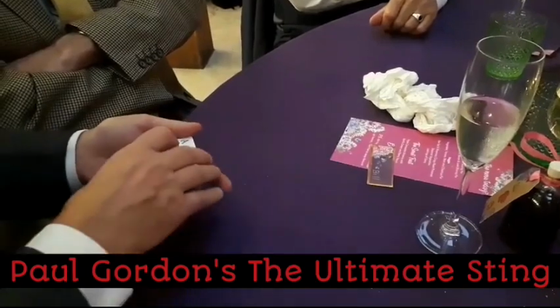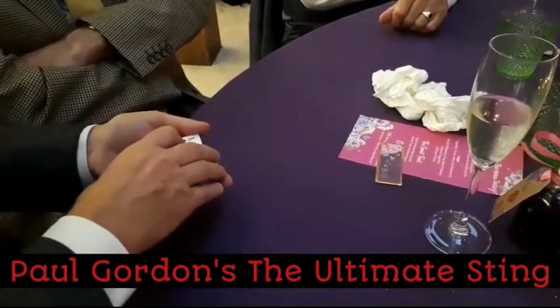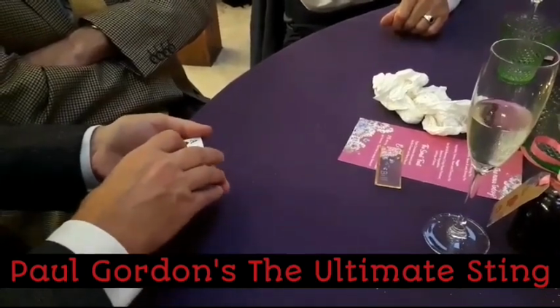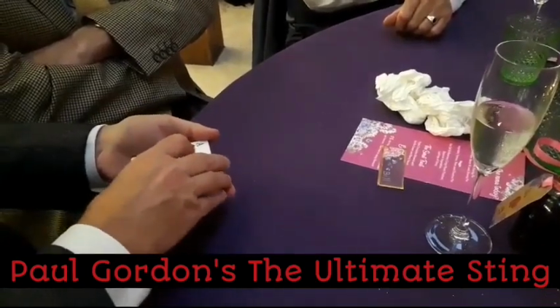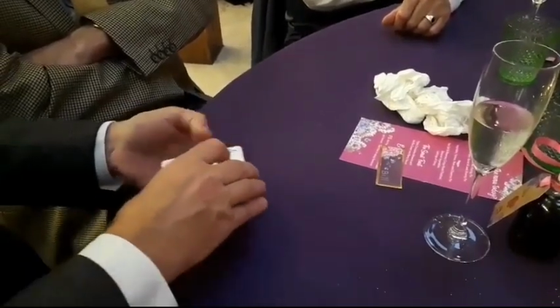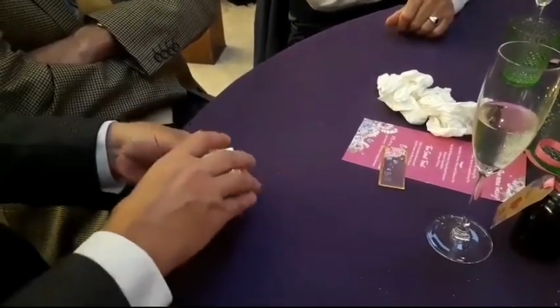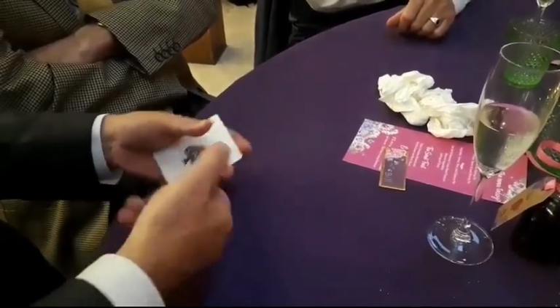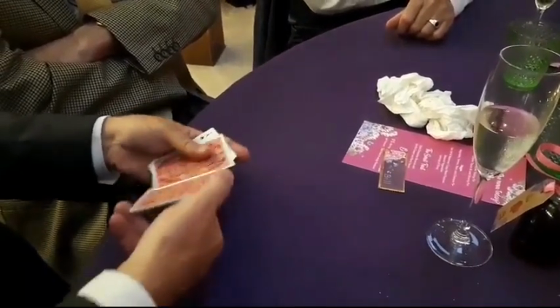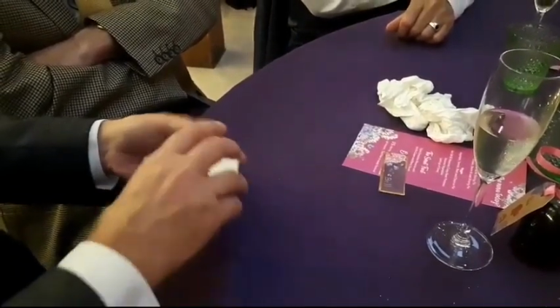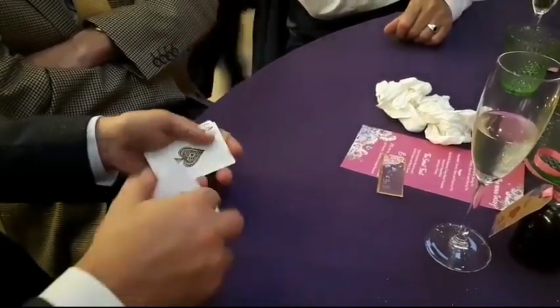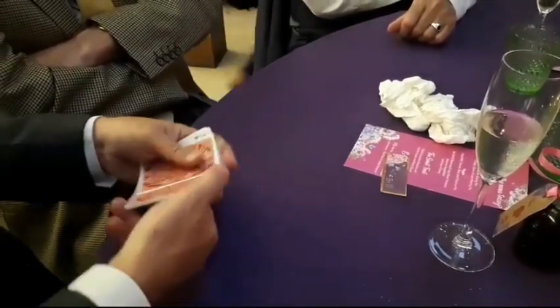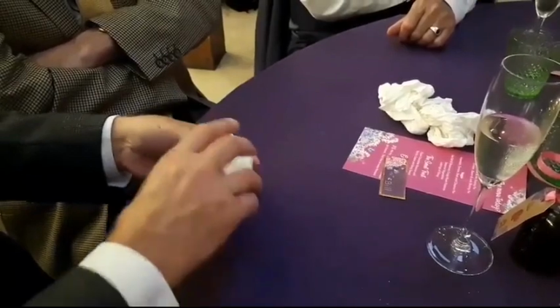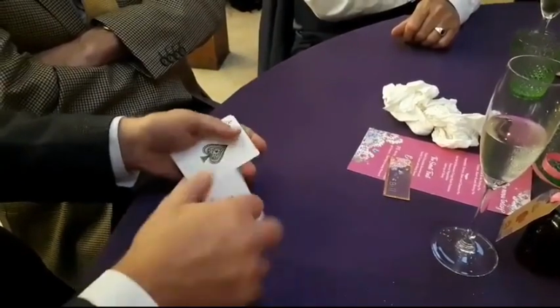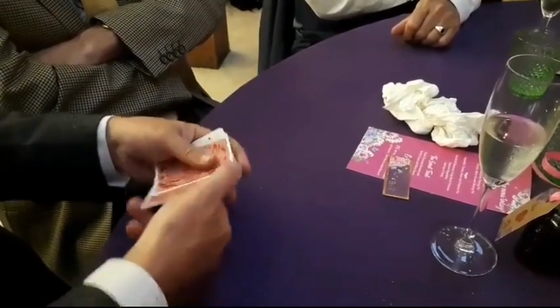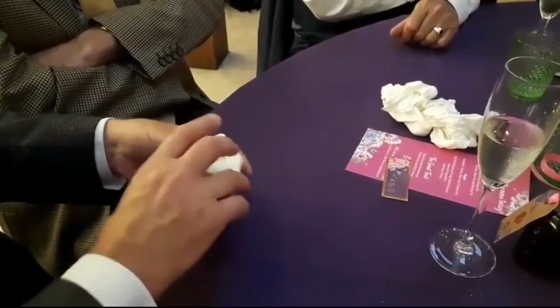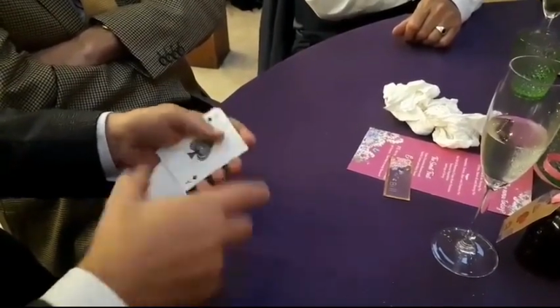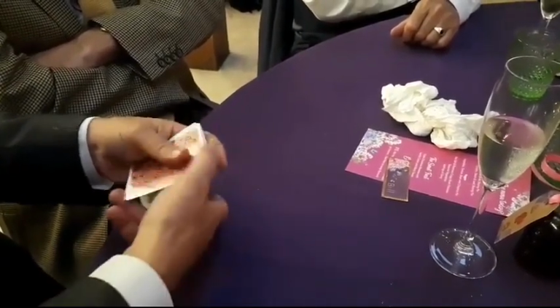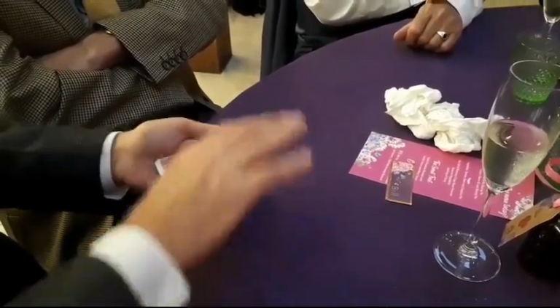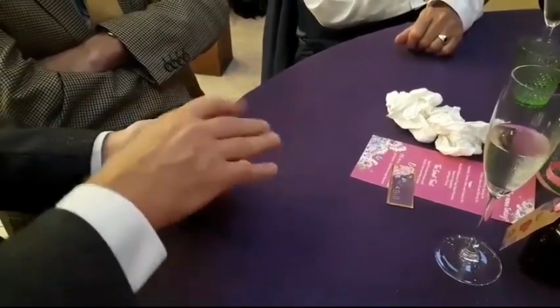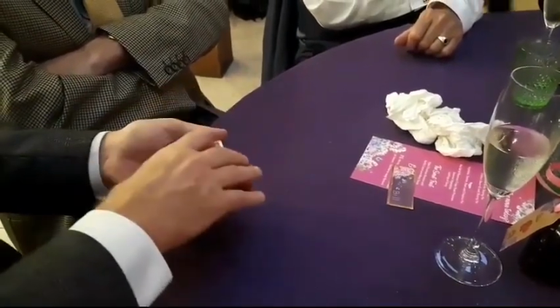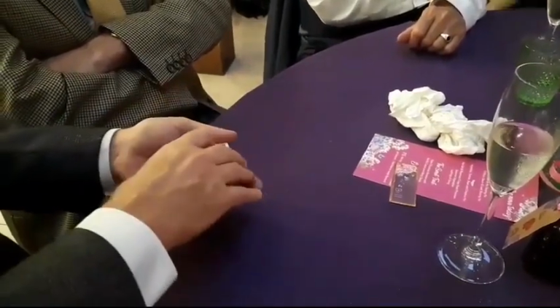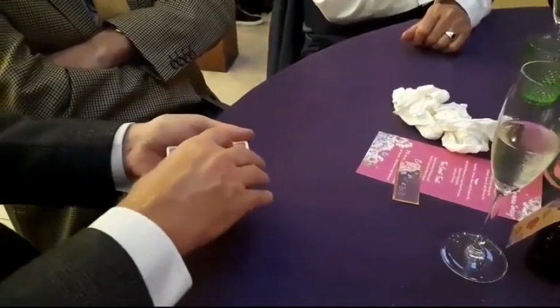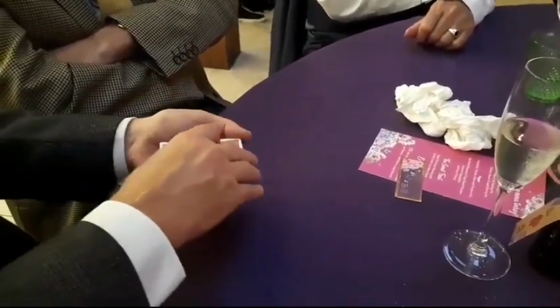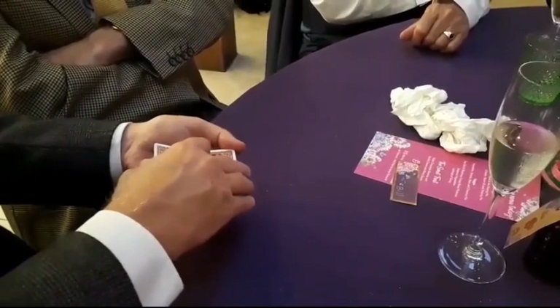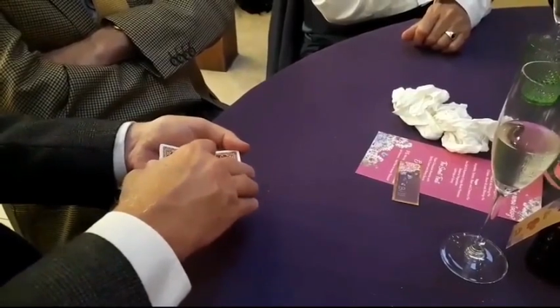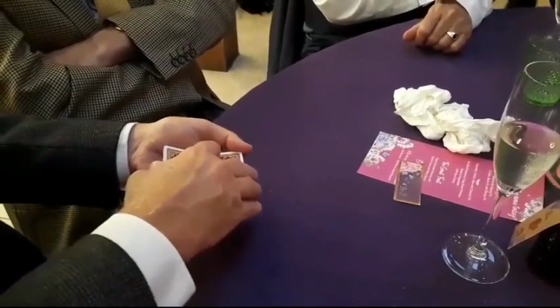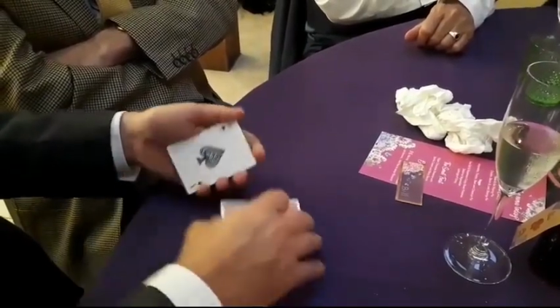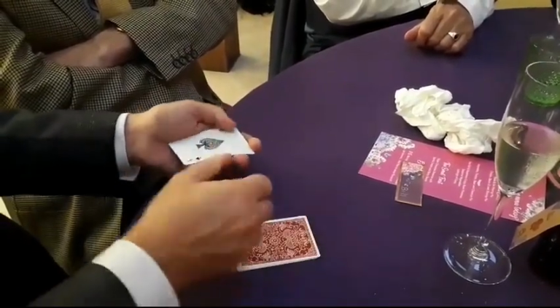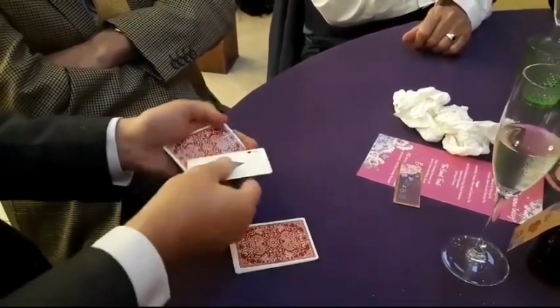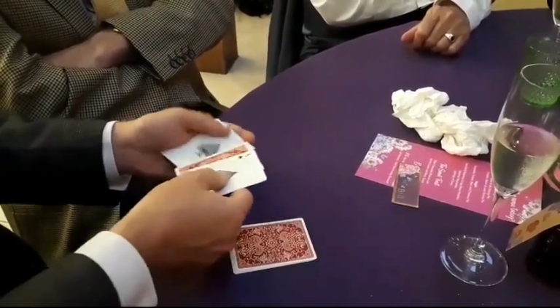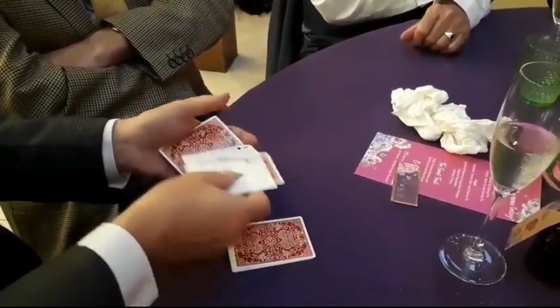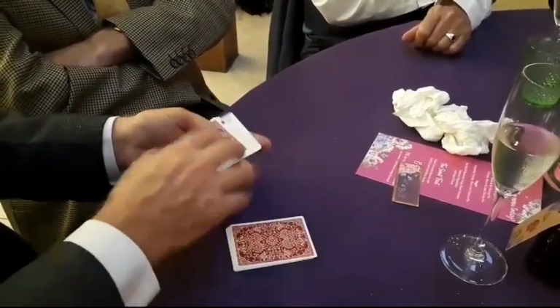Now I'm going to mix them face up and face down like this. 1, 2, 3, 4, 5, 6, 7, 8. Face up and face down. Face up, face down, face up and face down.